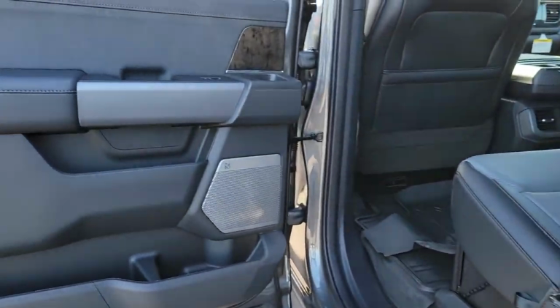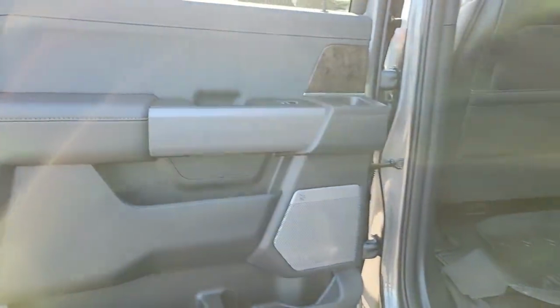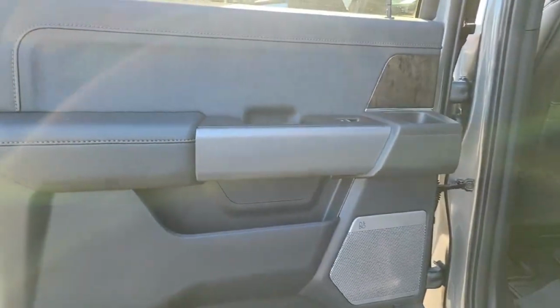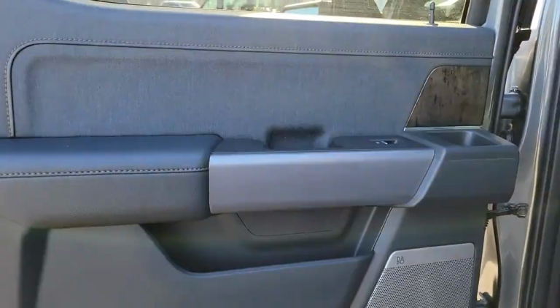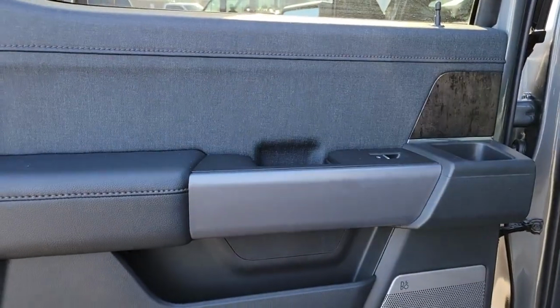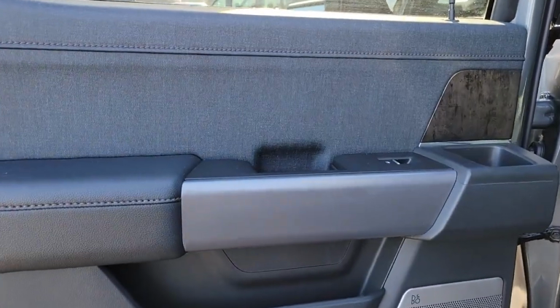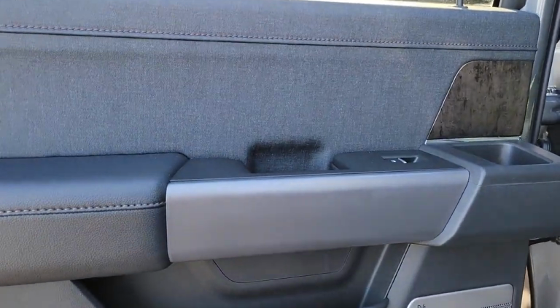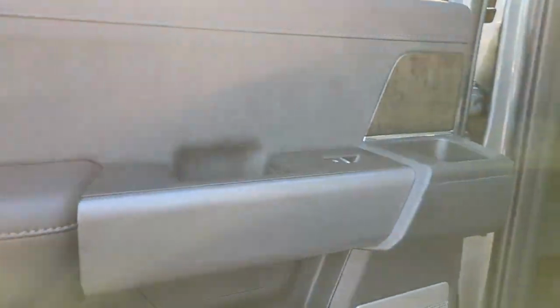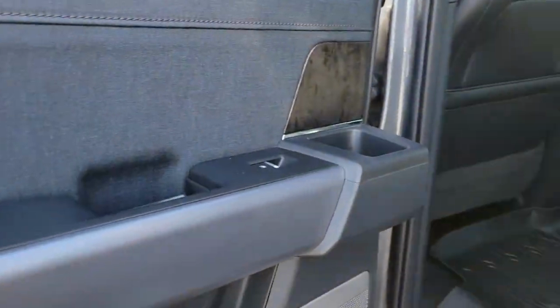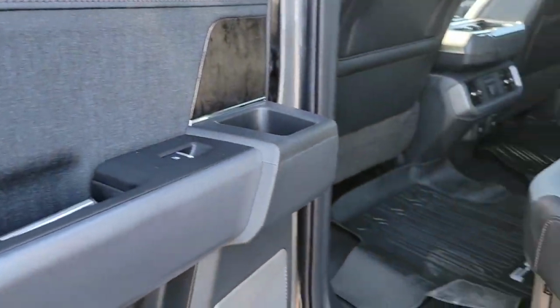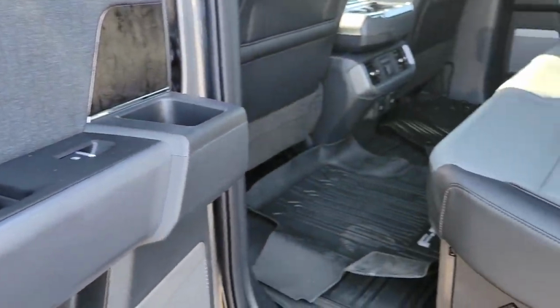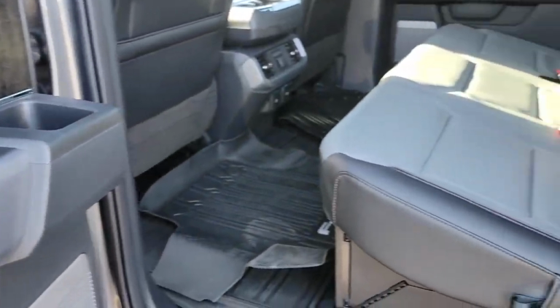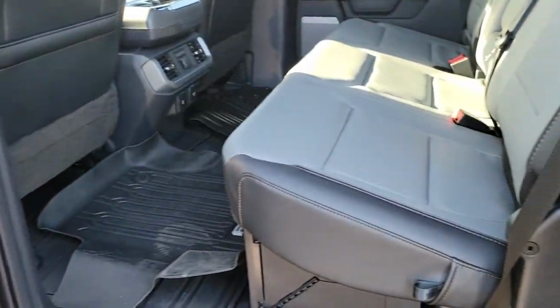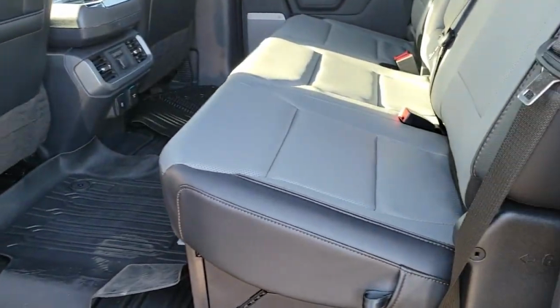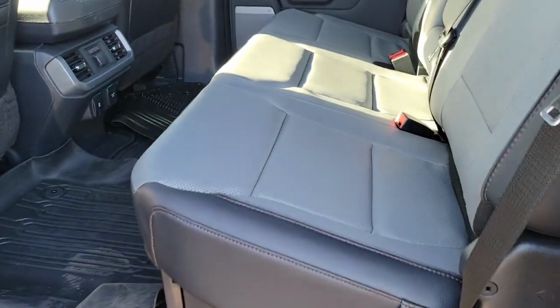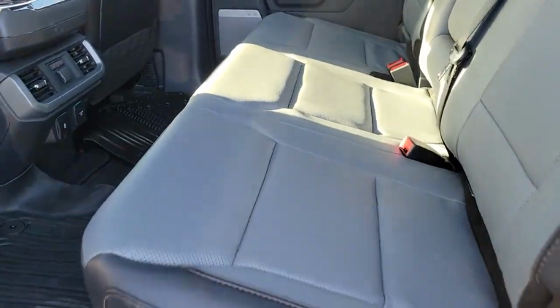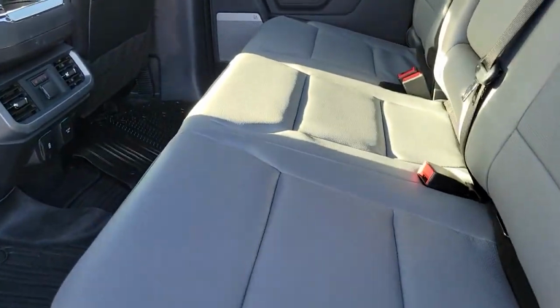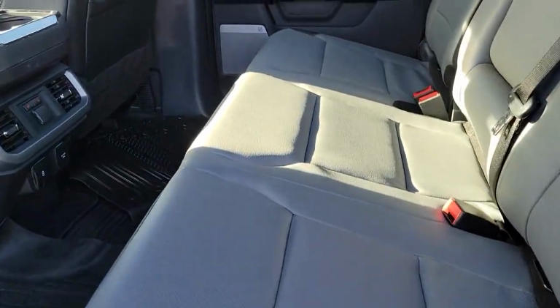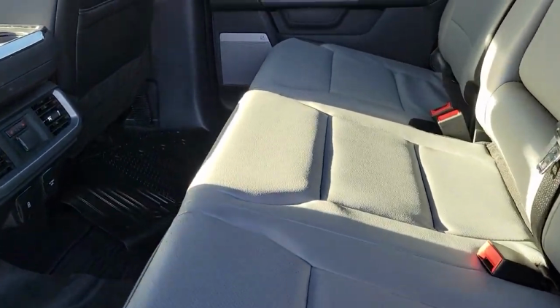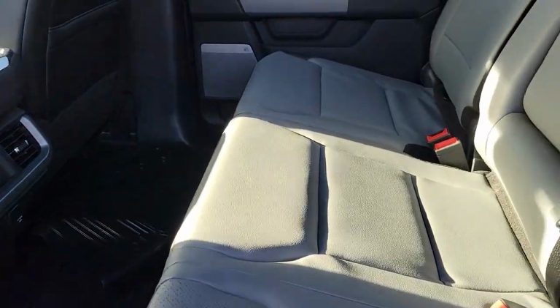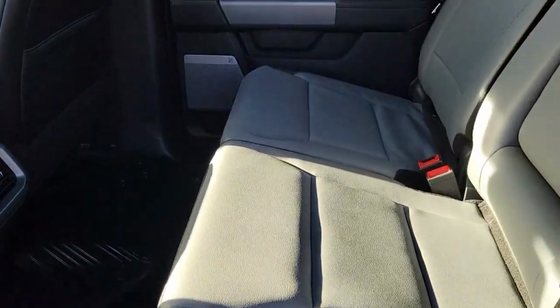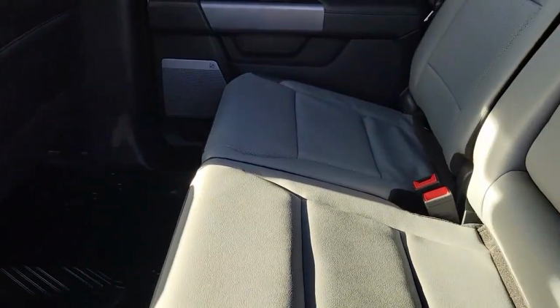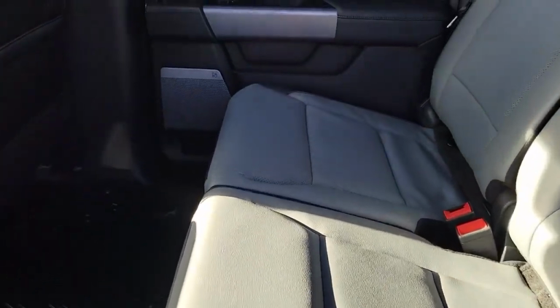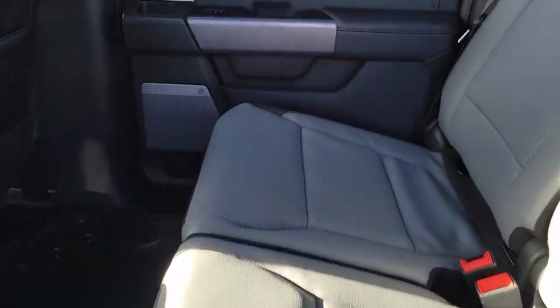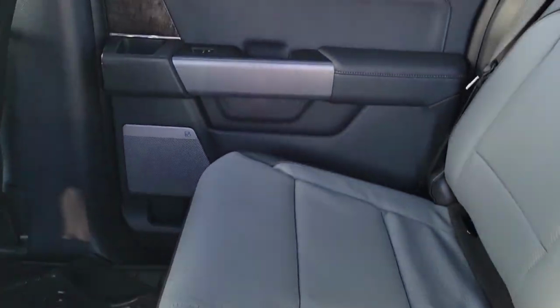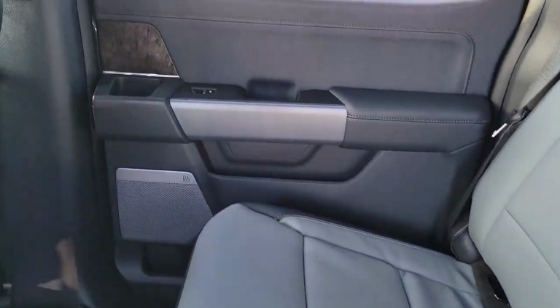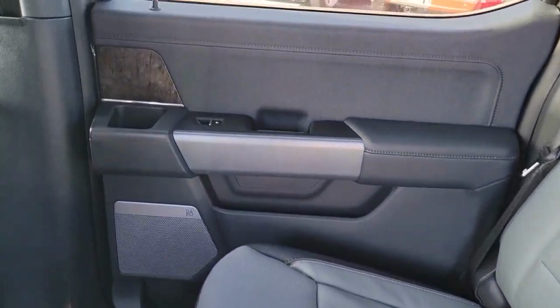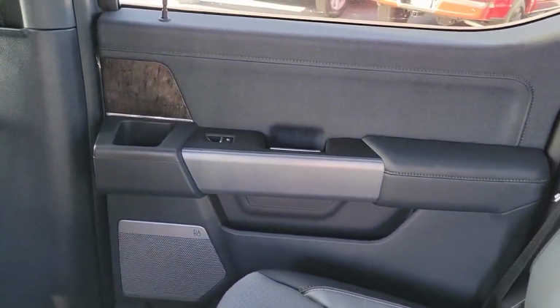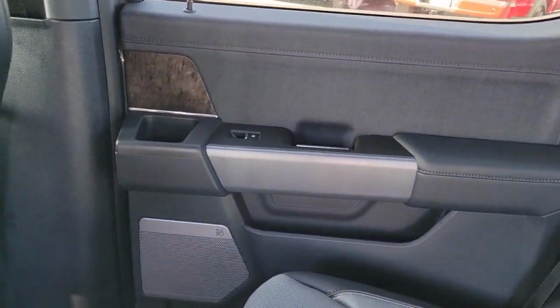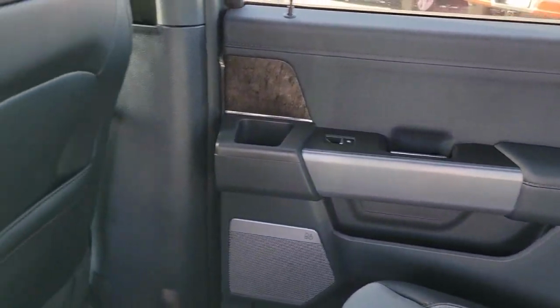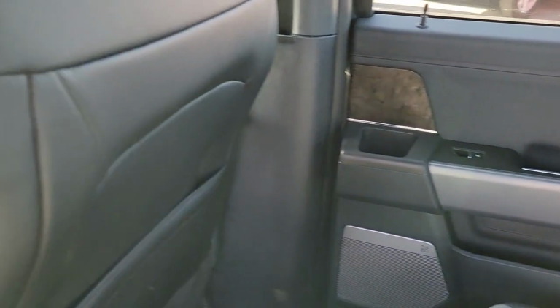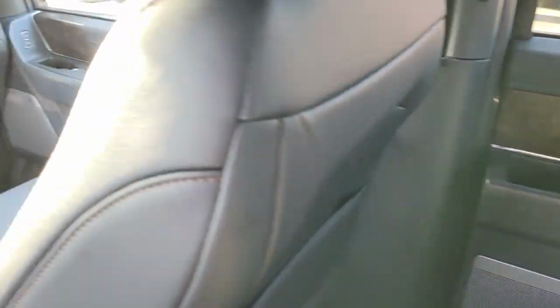Don't miss the opportunity to get into this F-150, the pickup that's at the head of its class. Our team will give you an outstanding test drive experience. Stop in today. Let's get started.